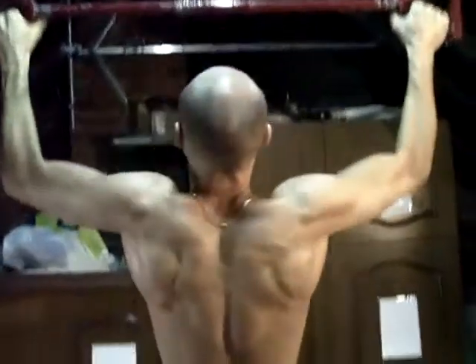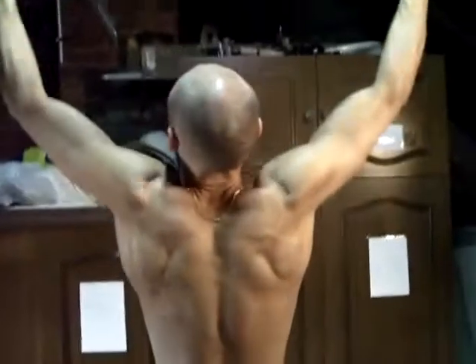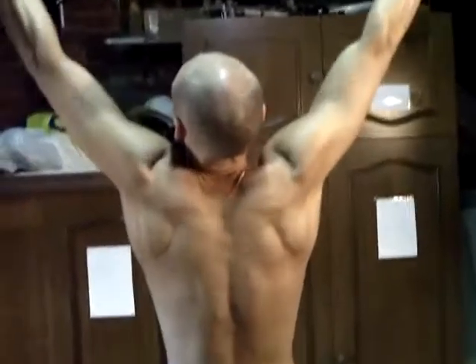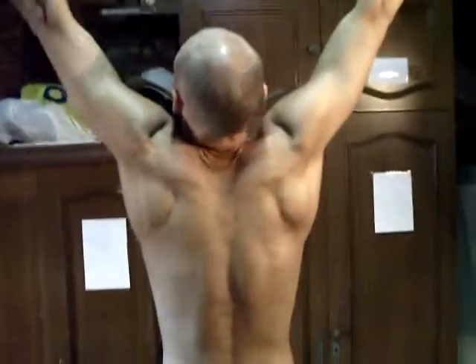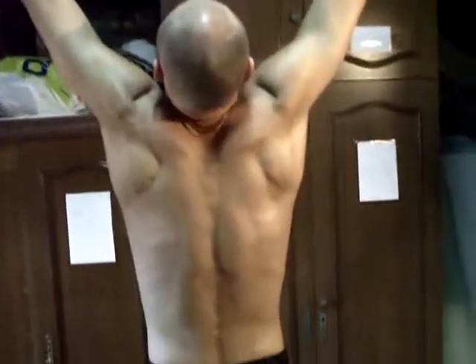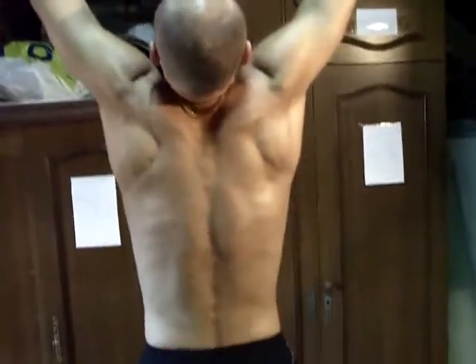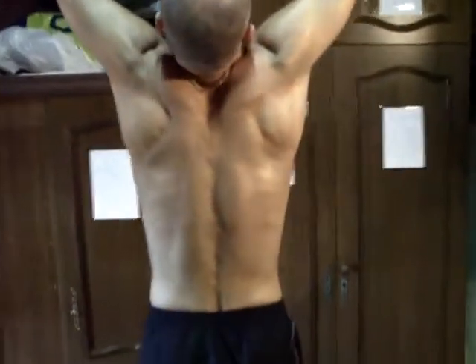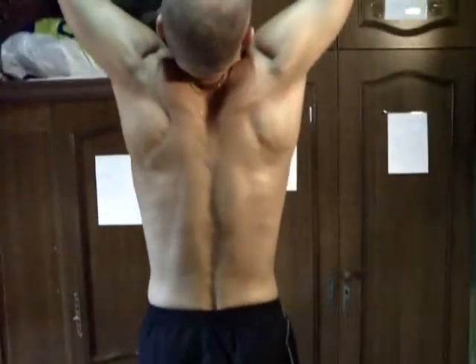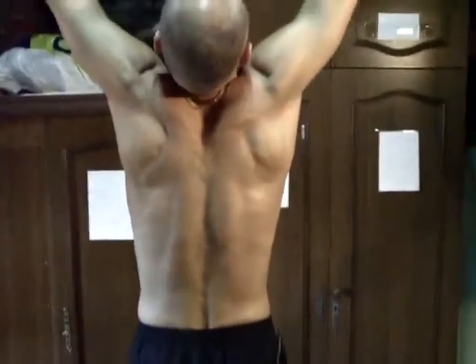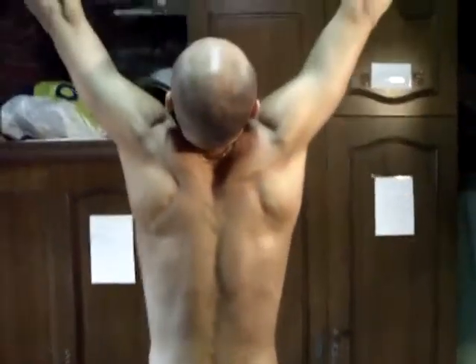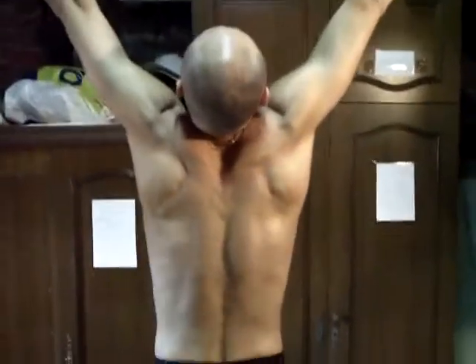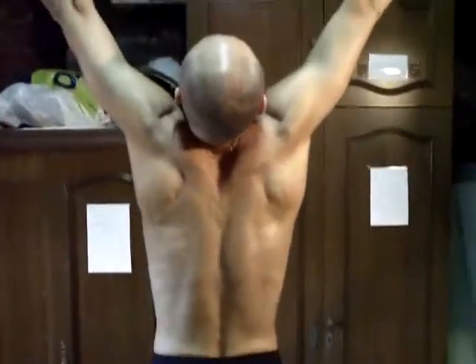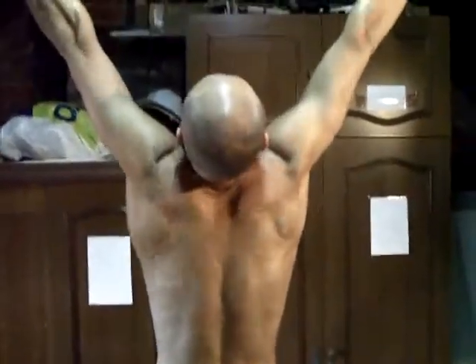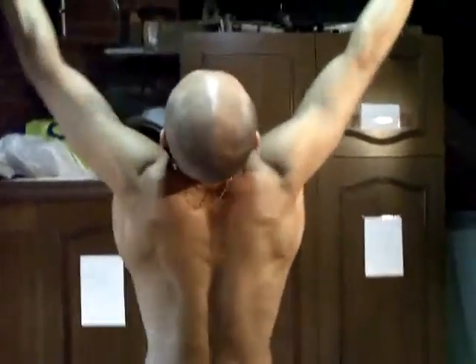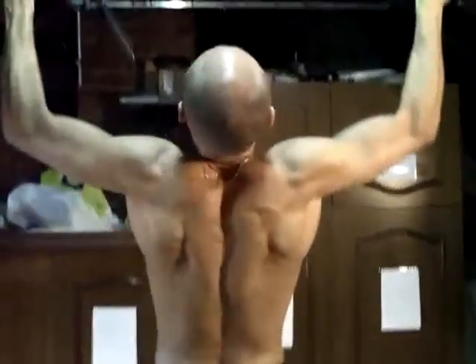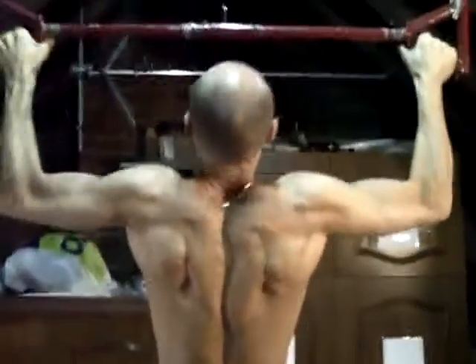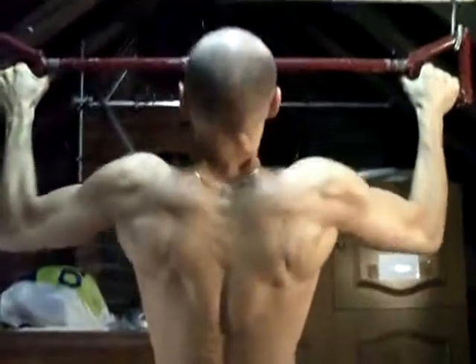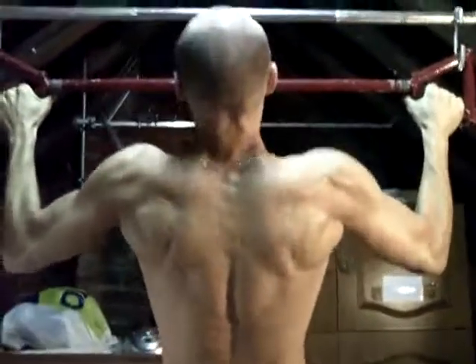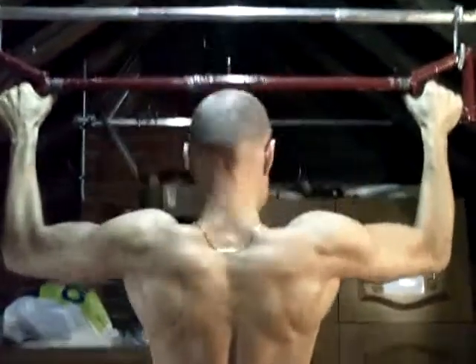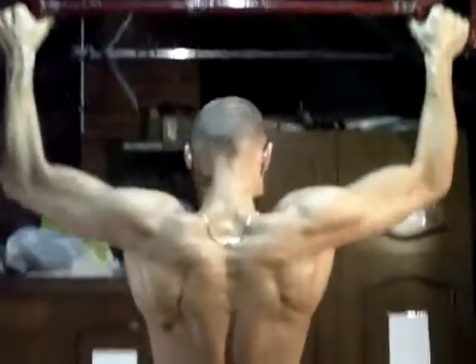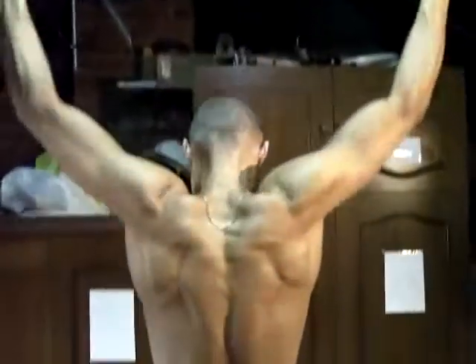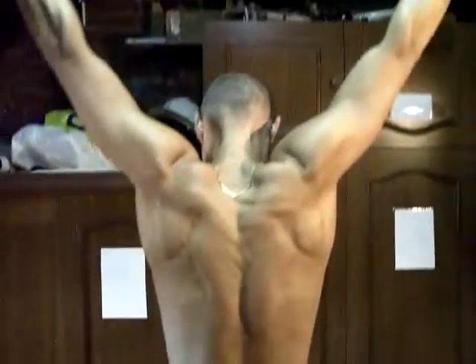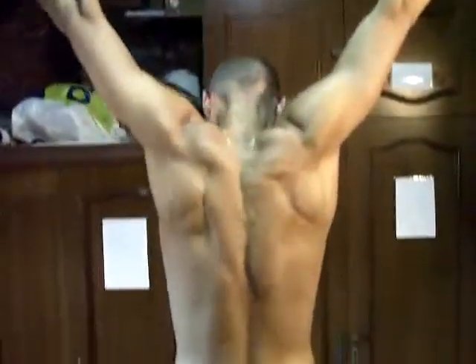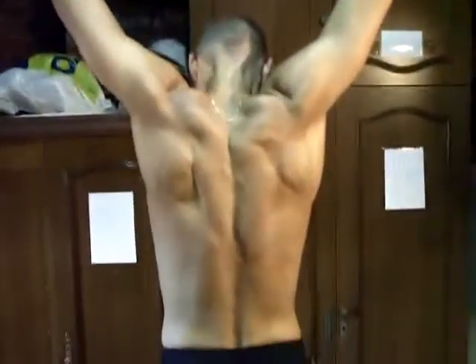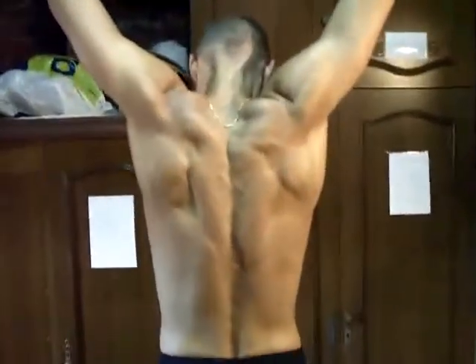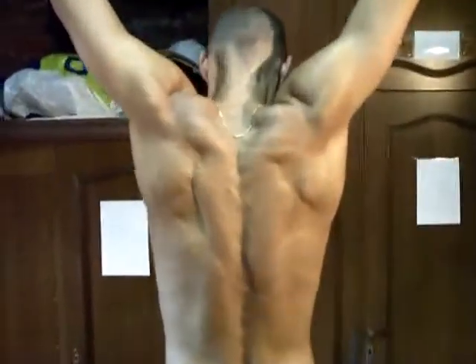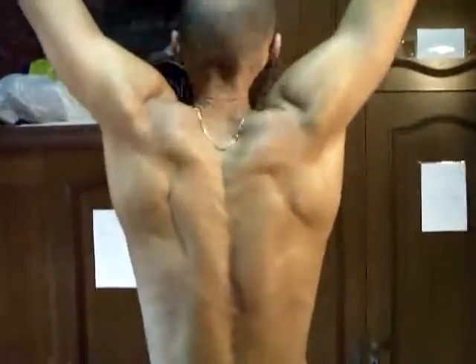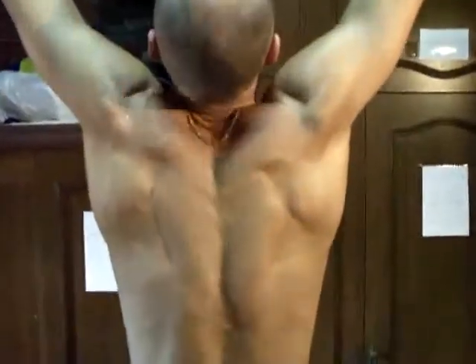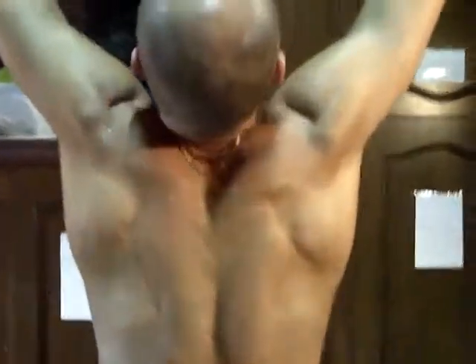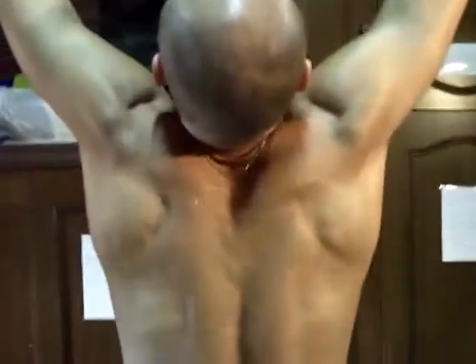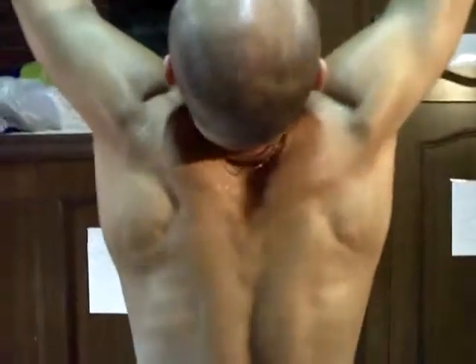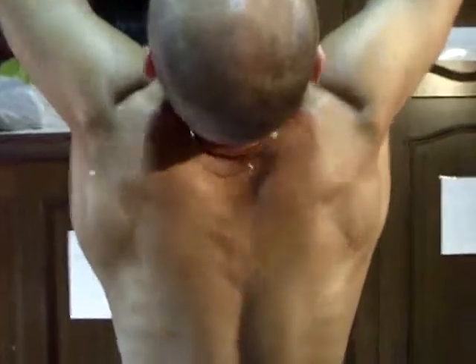C'est bien, loup. Super. Excellent. Je vais zoomer ton dos. Vas-y.